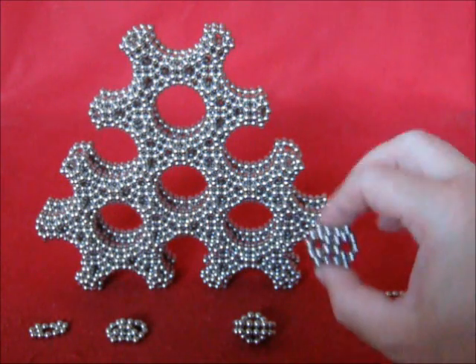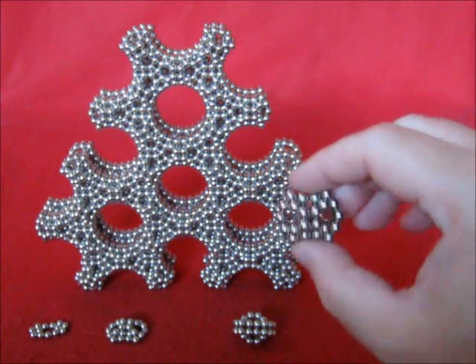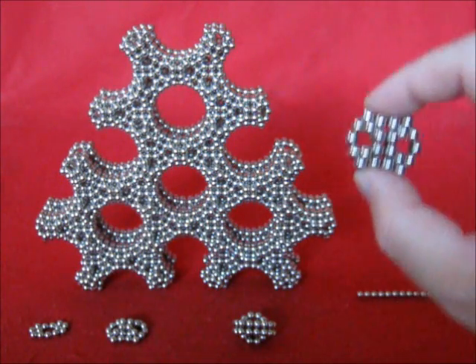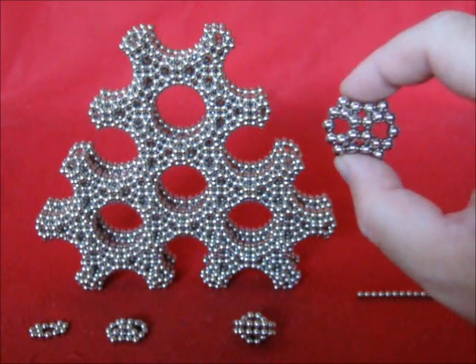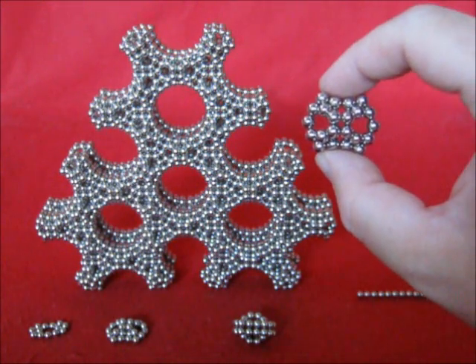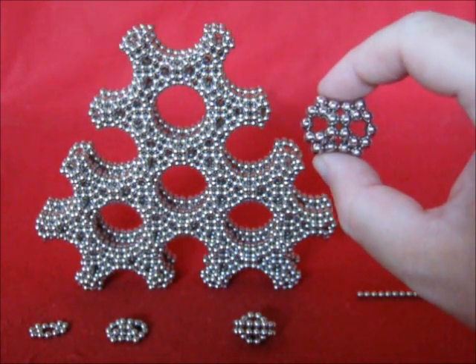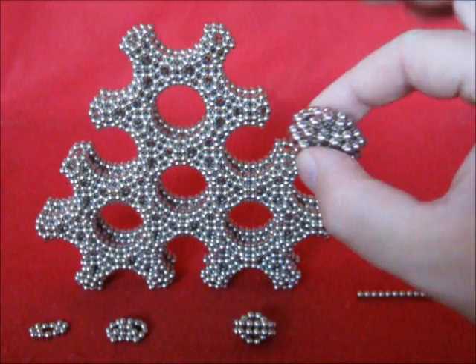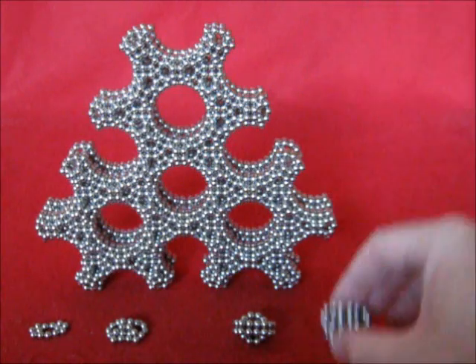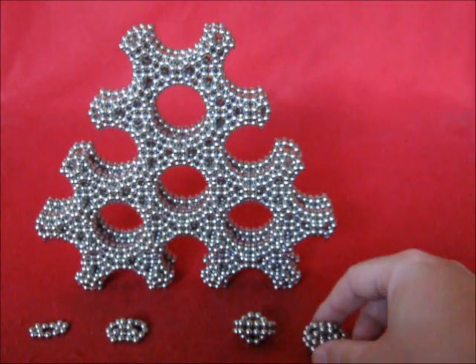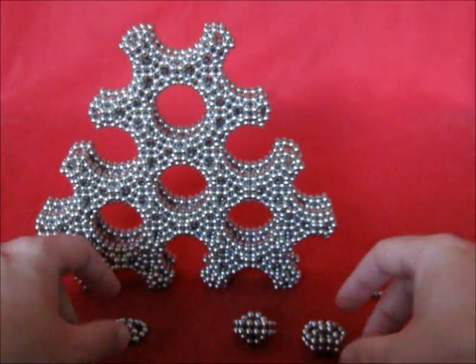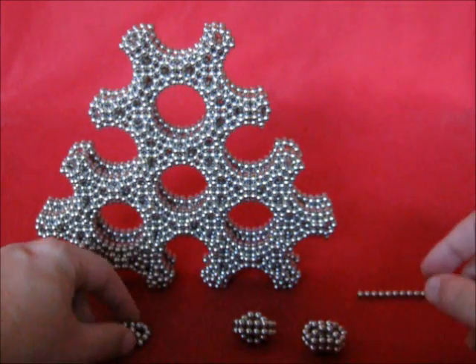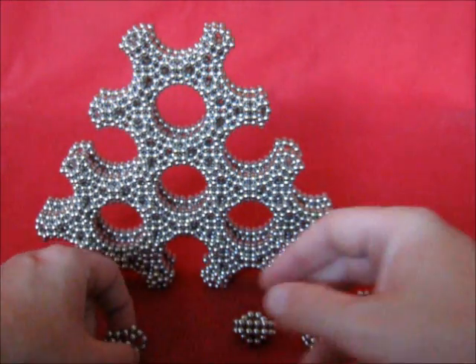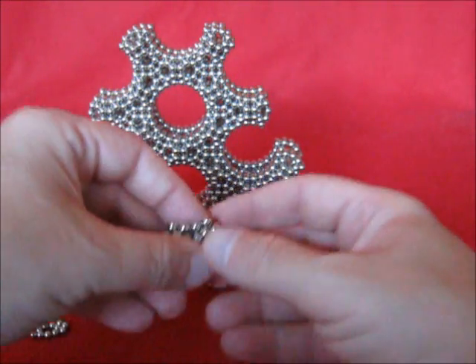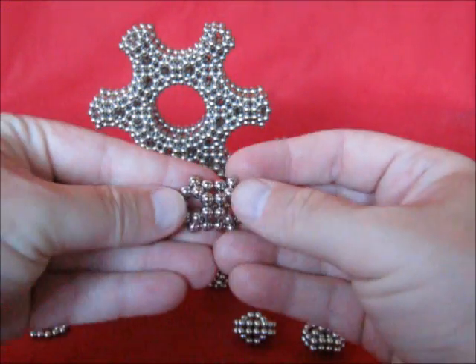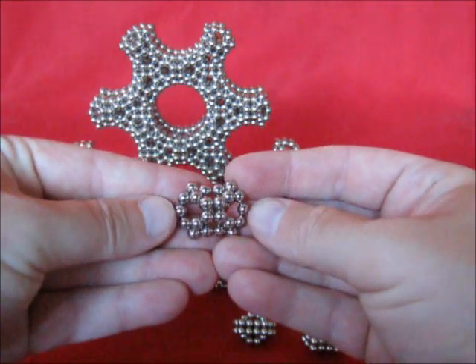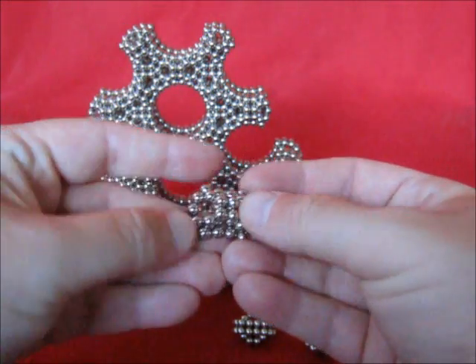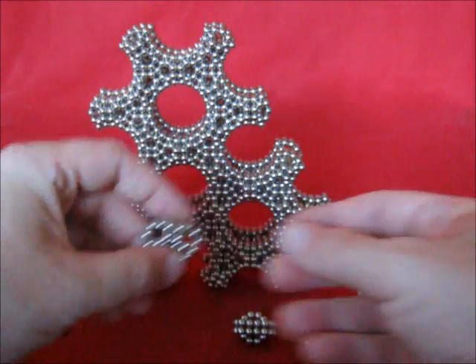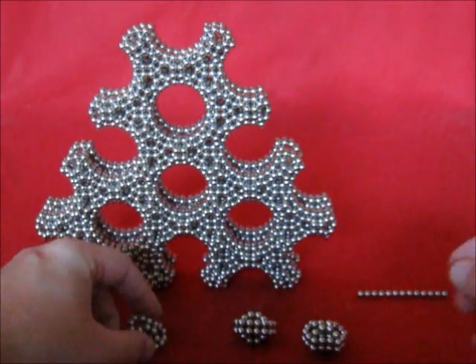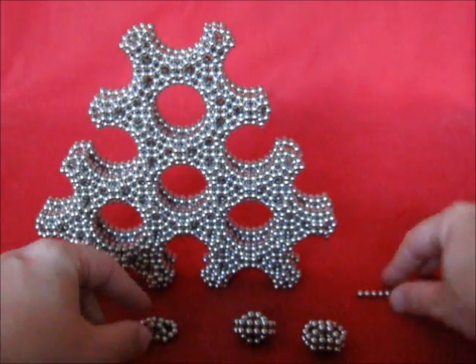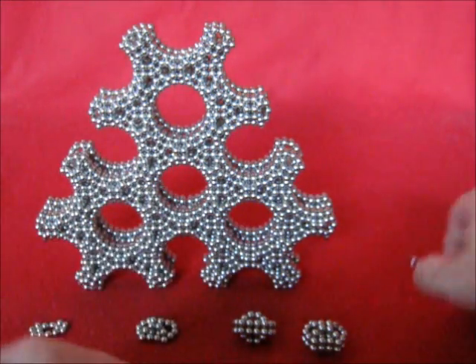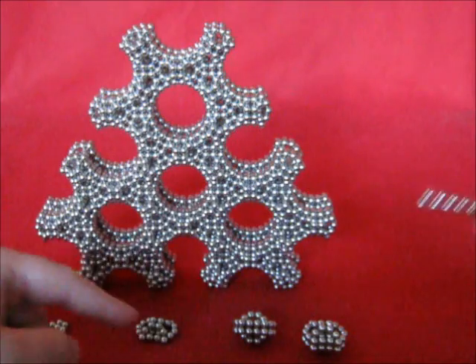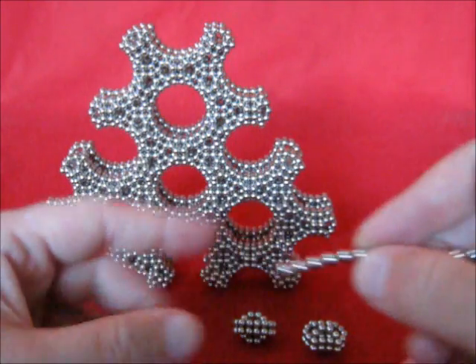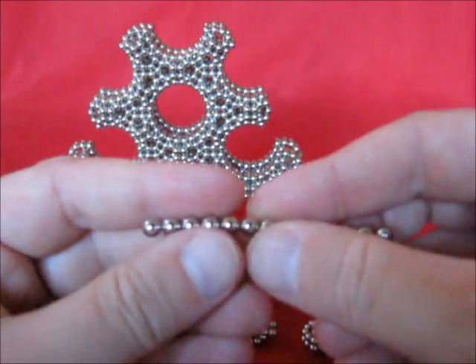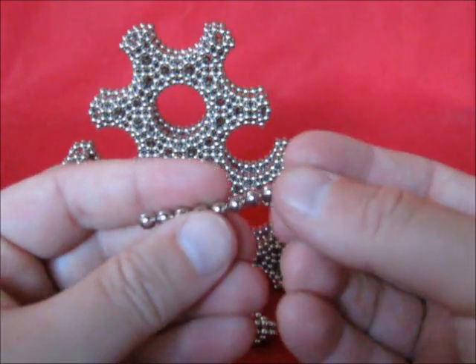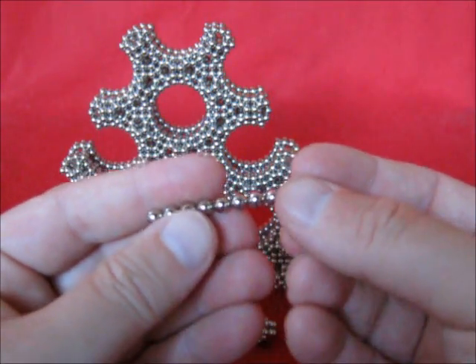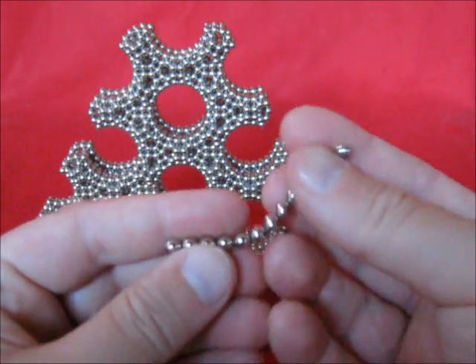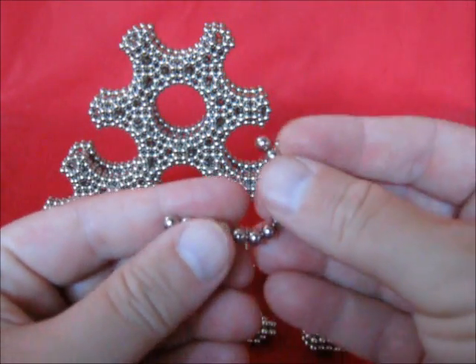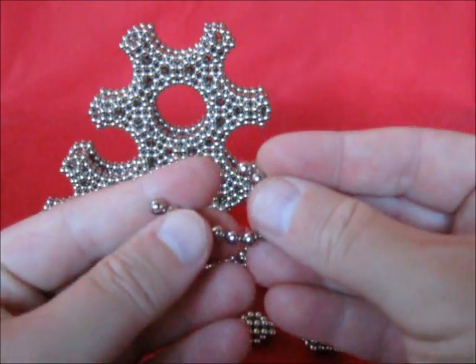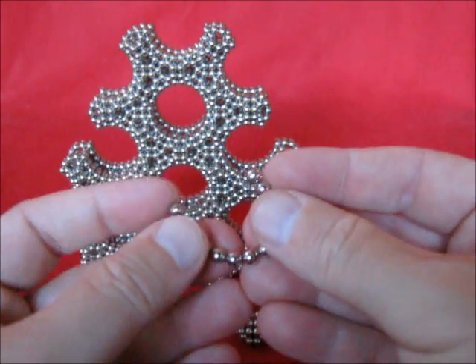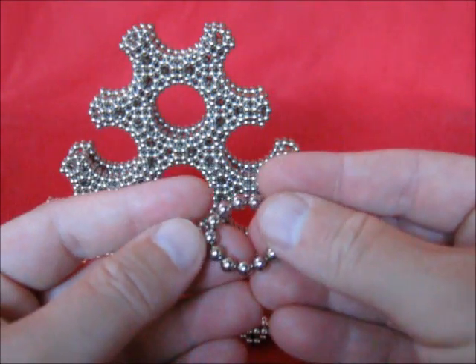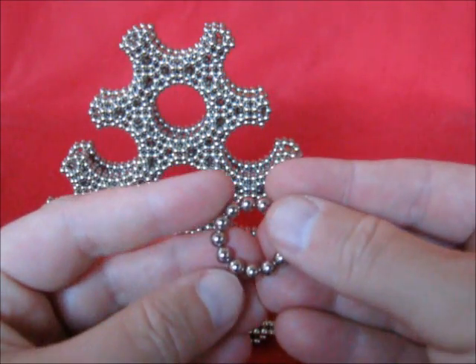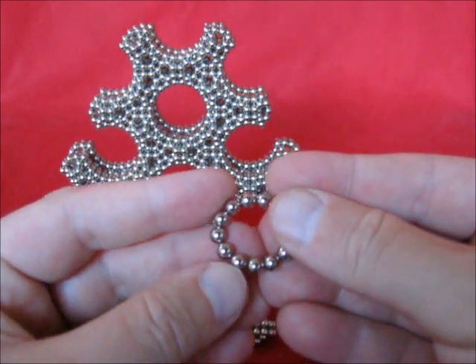These are the units. Those are half units. To make half a unit, start with a circle of 13.